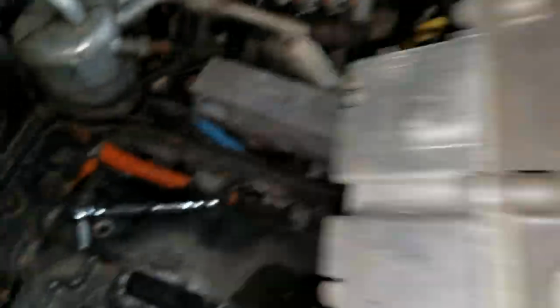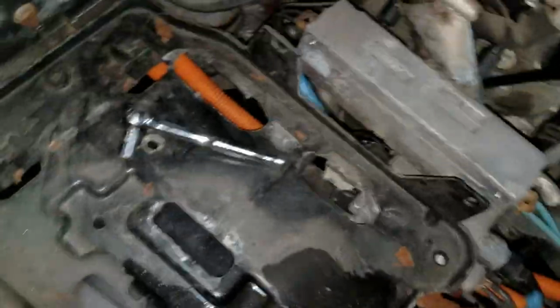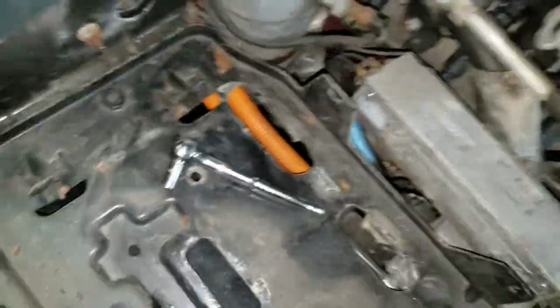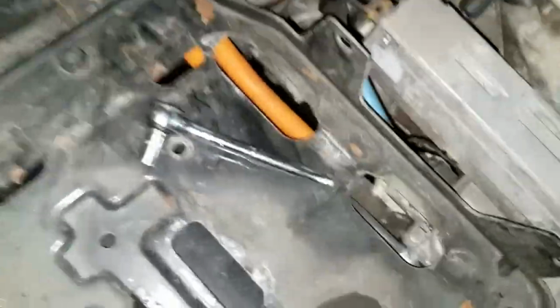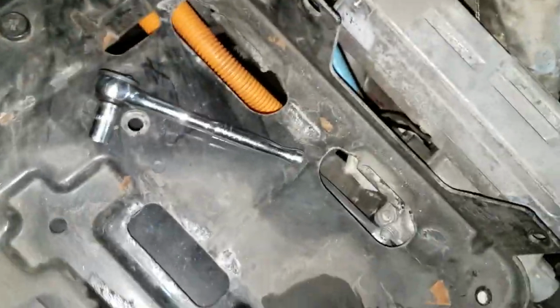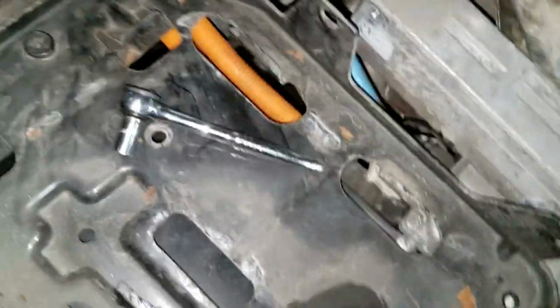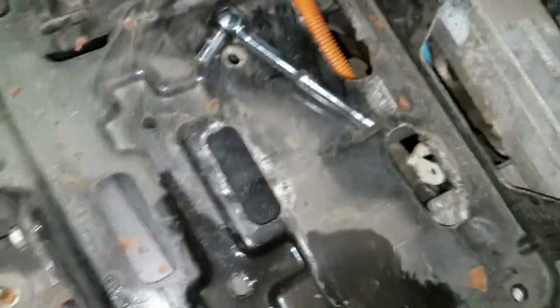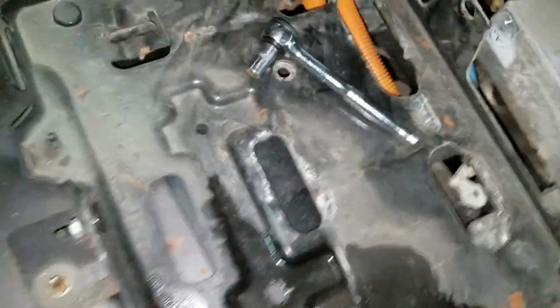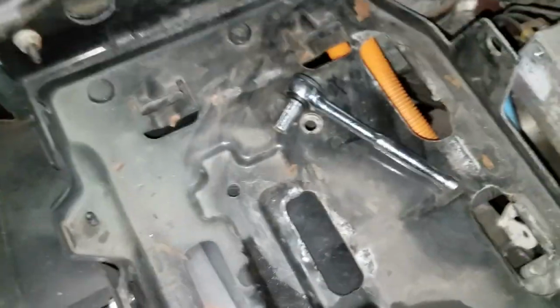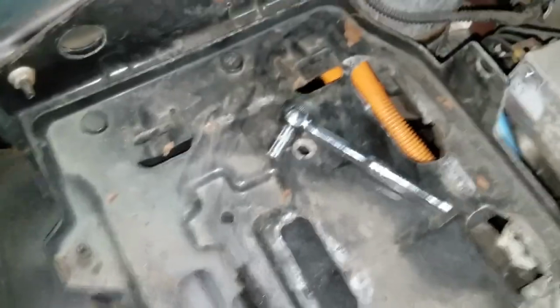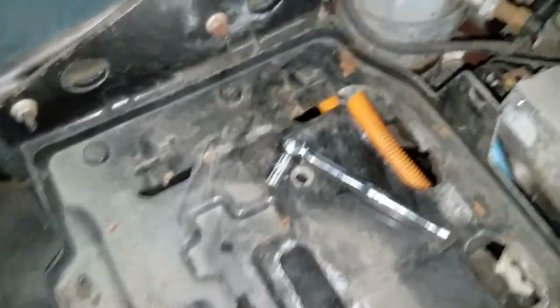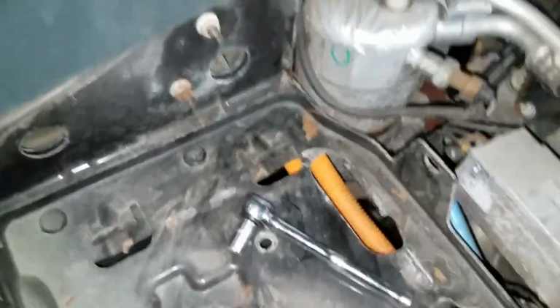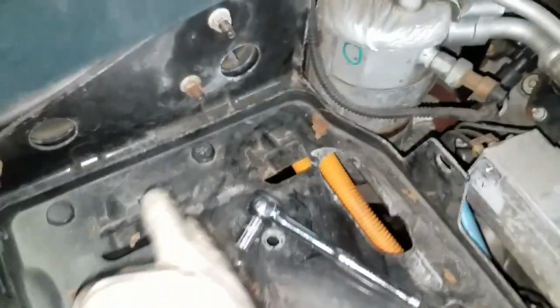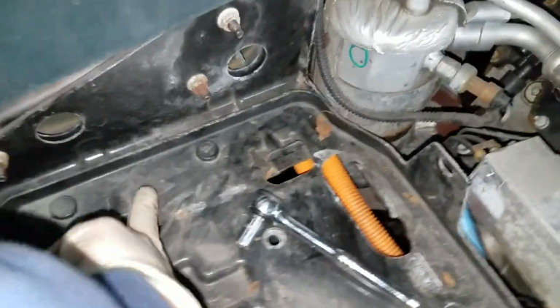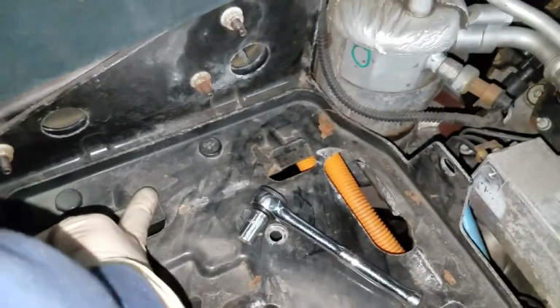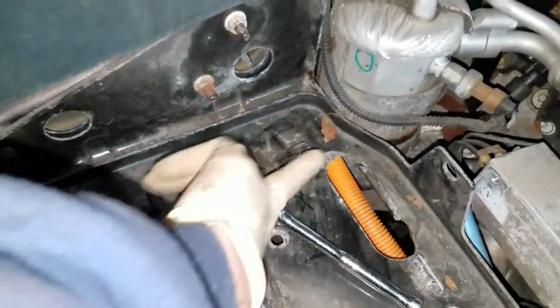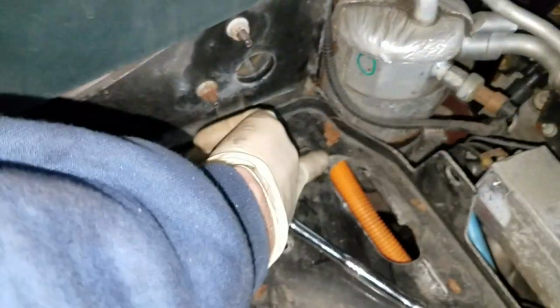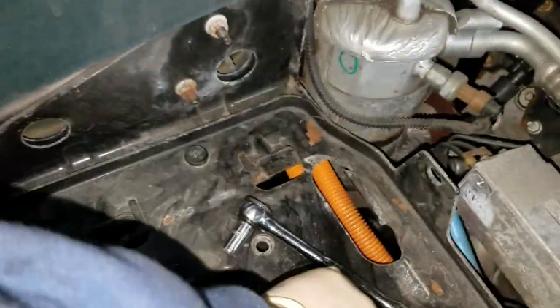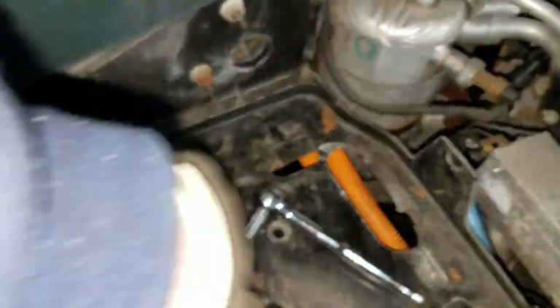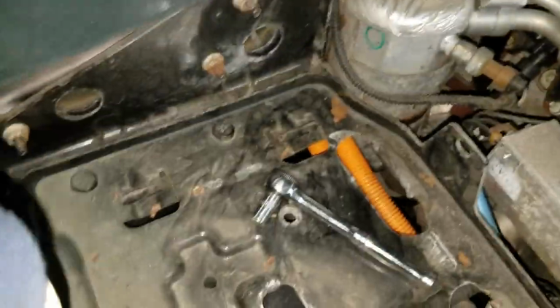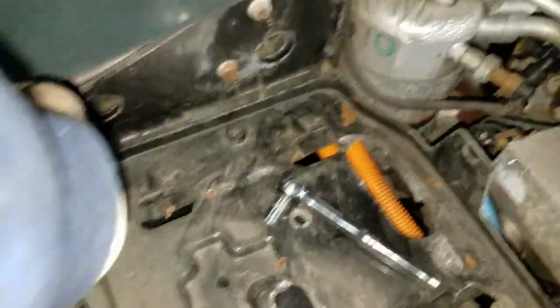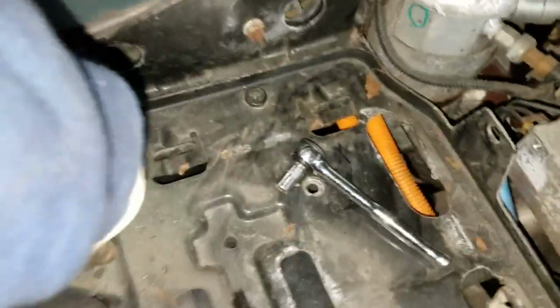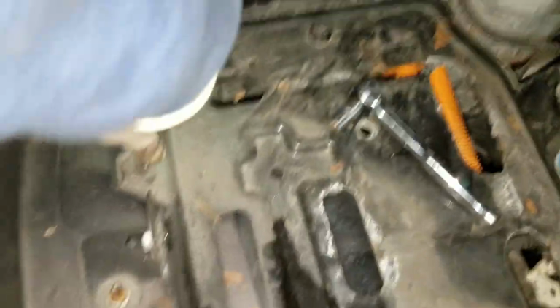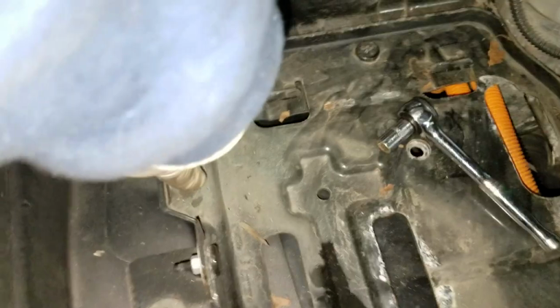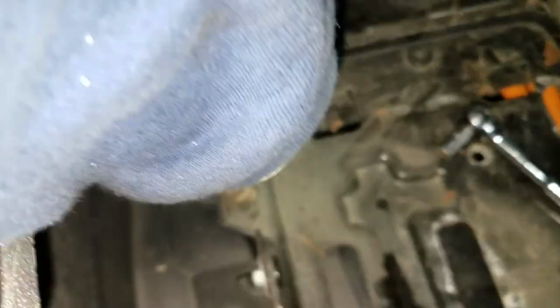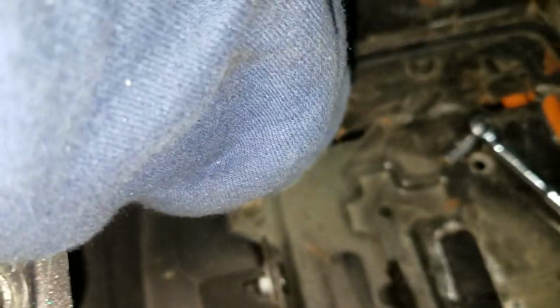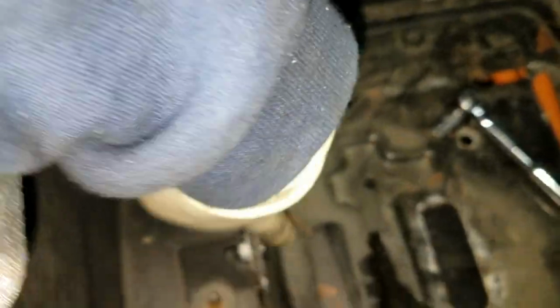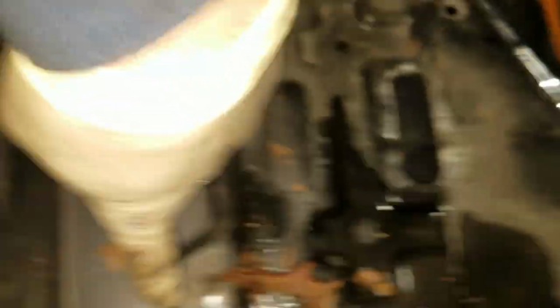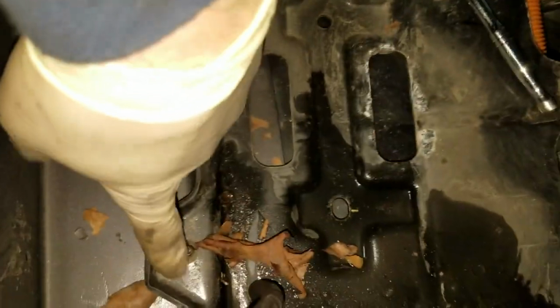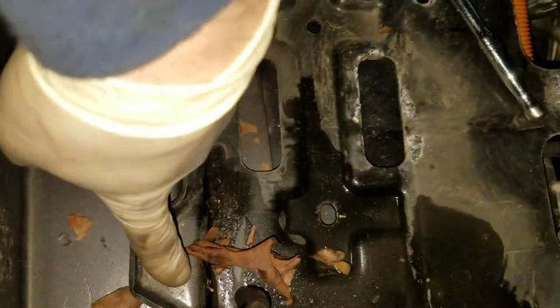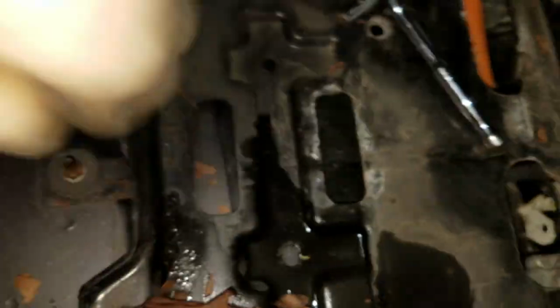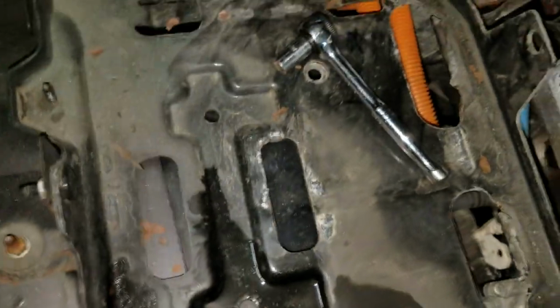Basically, this inverter sits in here like a battery — it clips underneath these clips on the sides, and then there are just two hold-downs: a hold-down on this side and a hold-down here that holds it down.